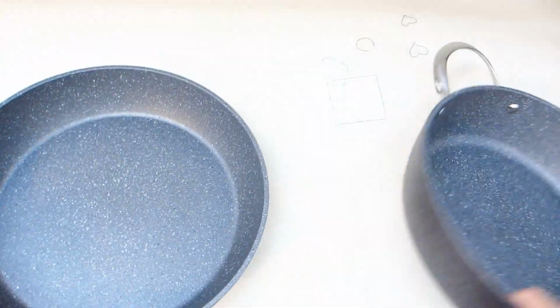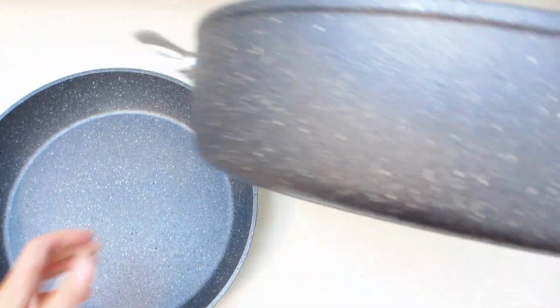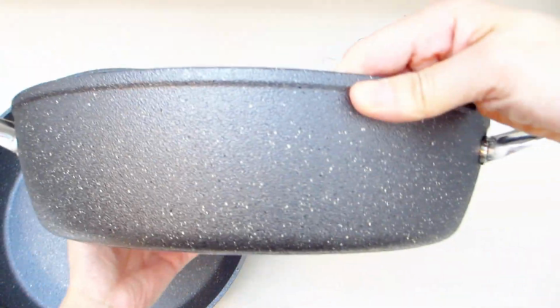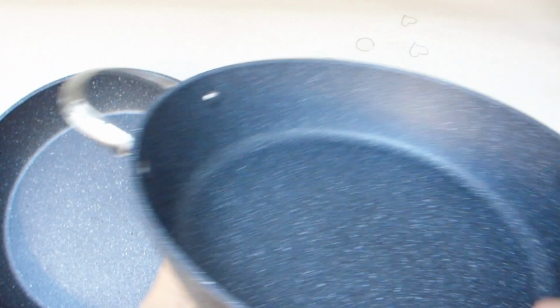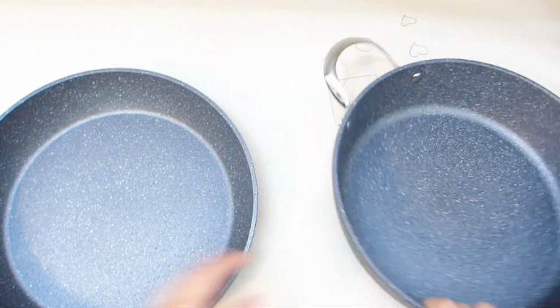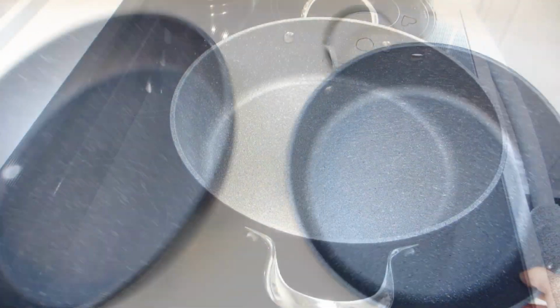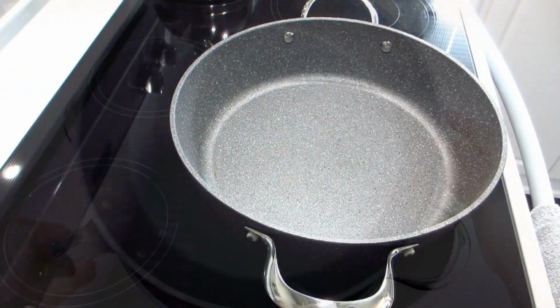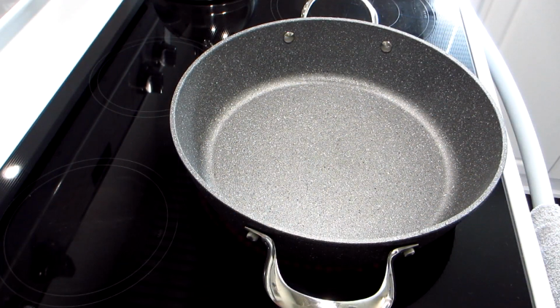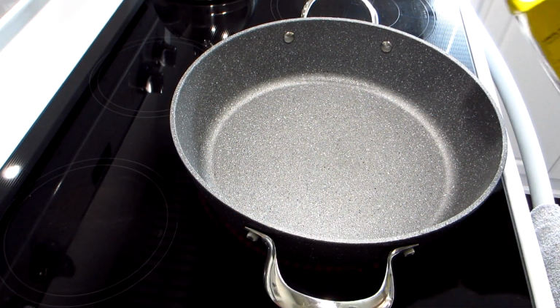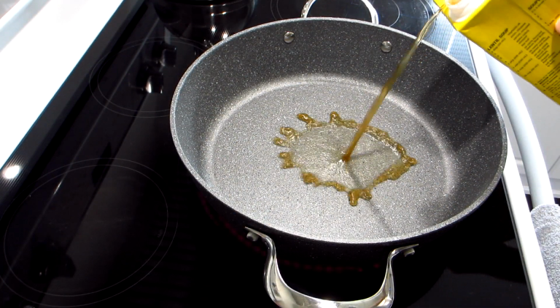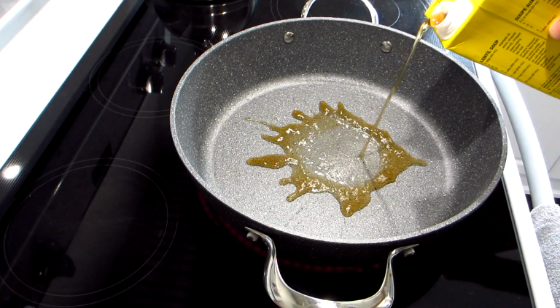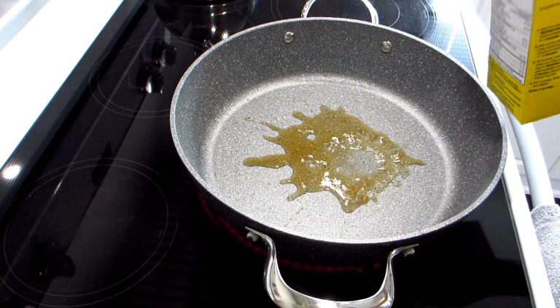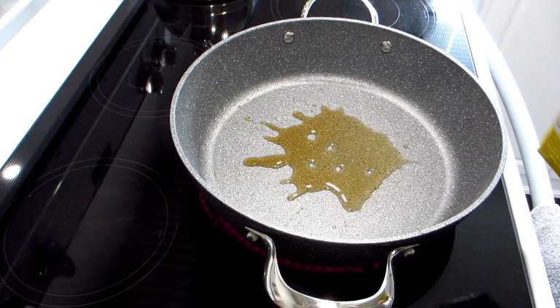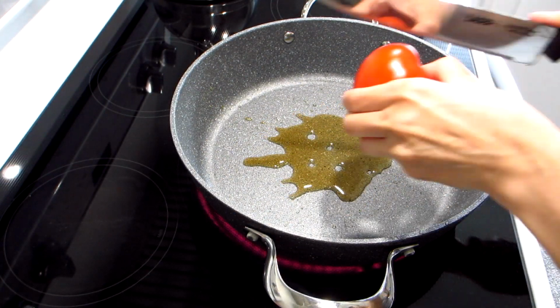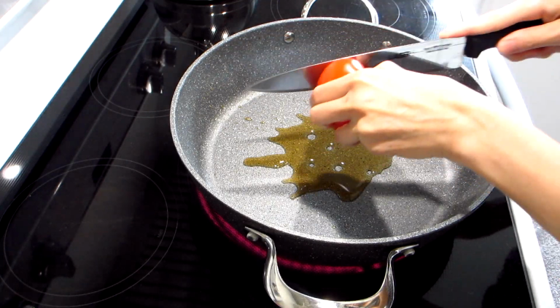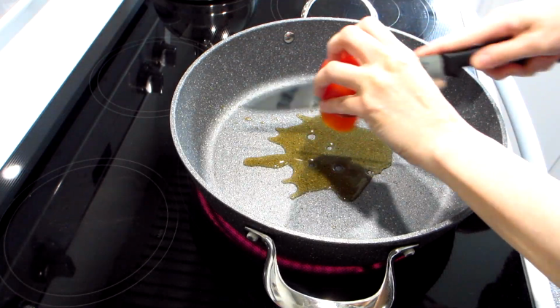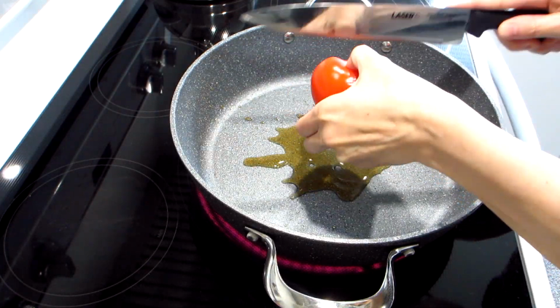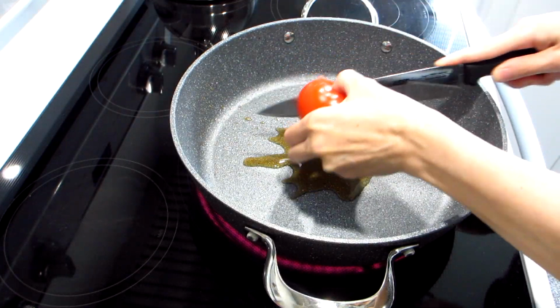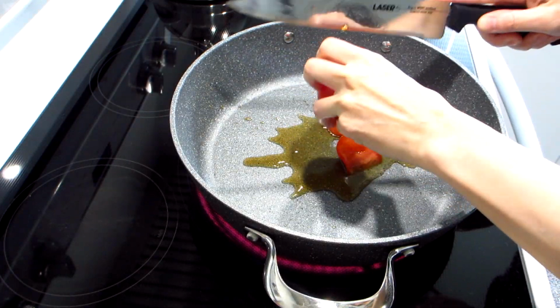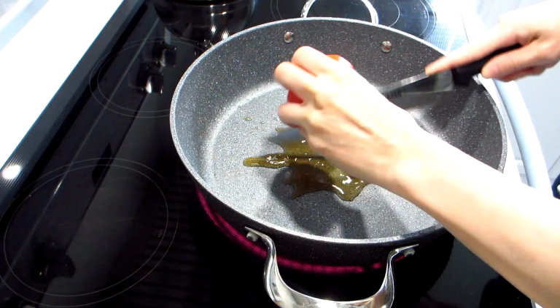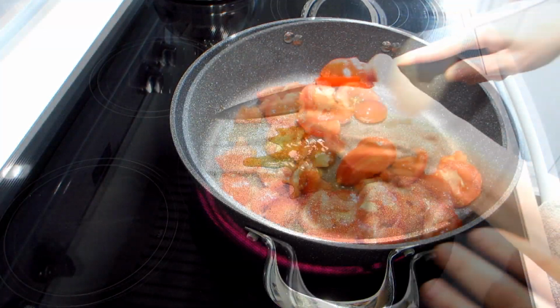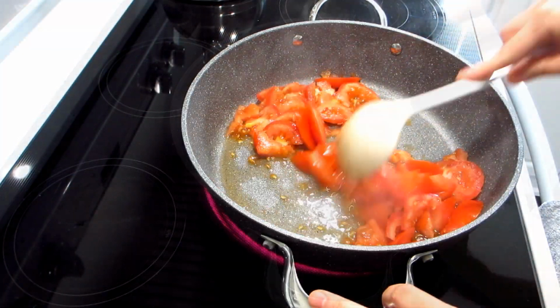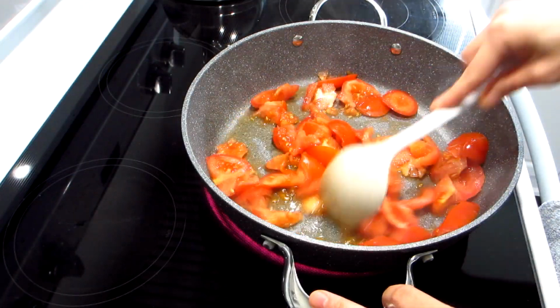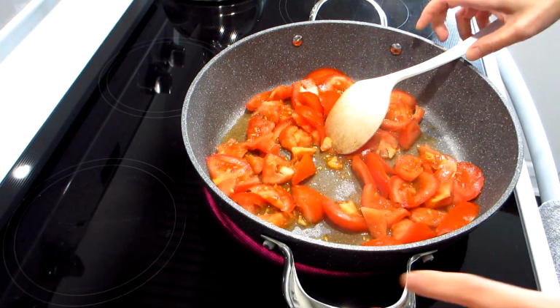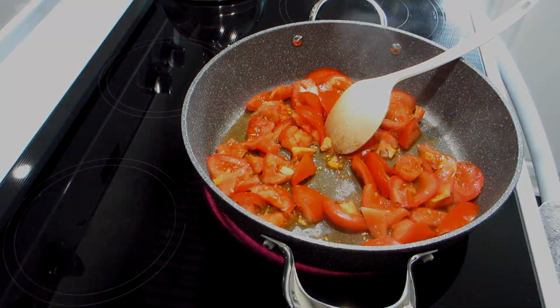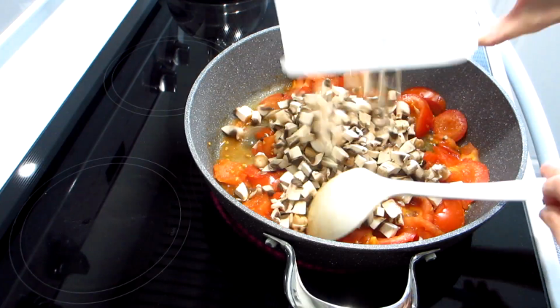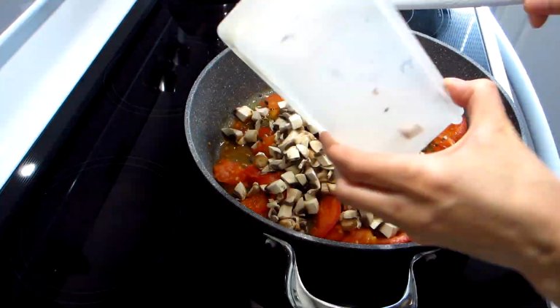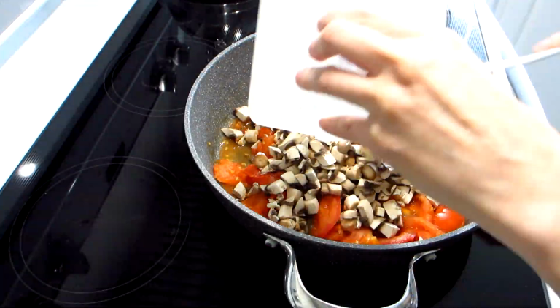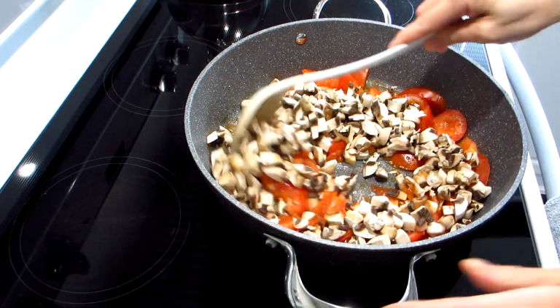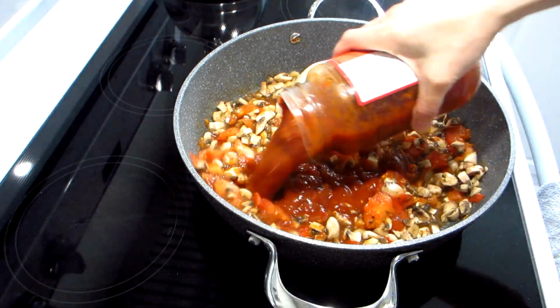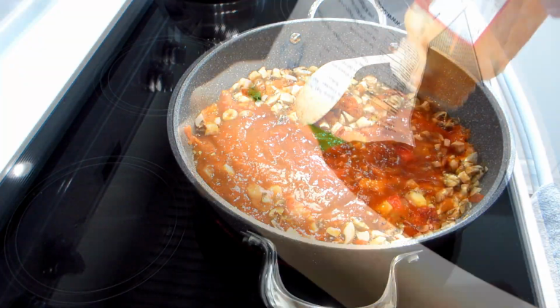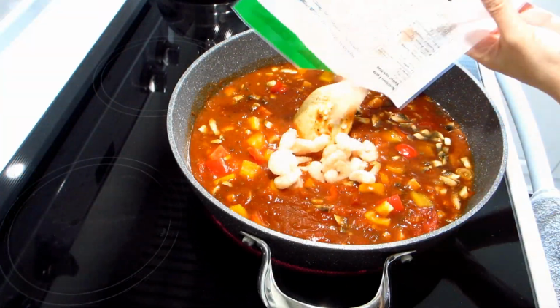Here I'm using the Dutch Oven Rock Pot to make a batch of spaghetti sauce. You will see that I'm not using any oil as the pot is non-stick. I simply add some wet ingredients to start and then layer in the rest of the ingredients along the way. Once all the ingredients are in the pot,